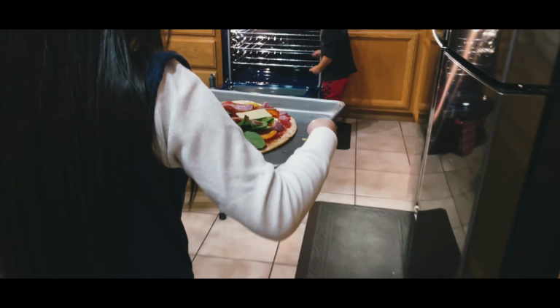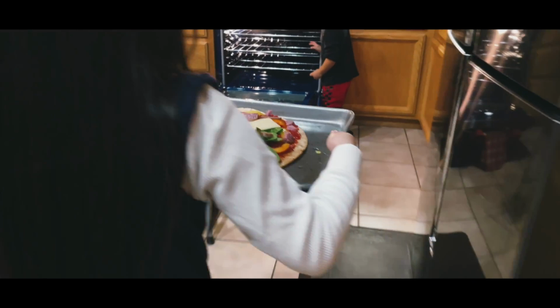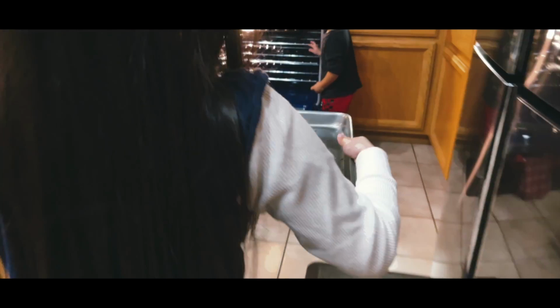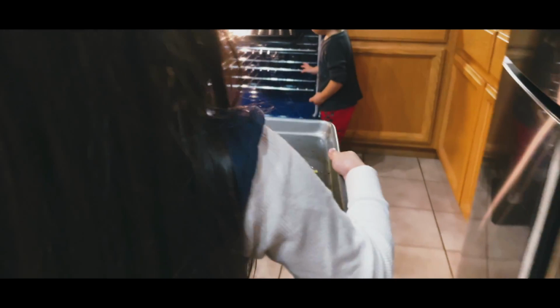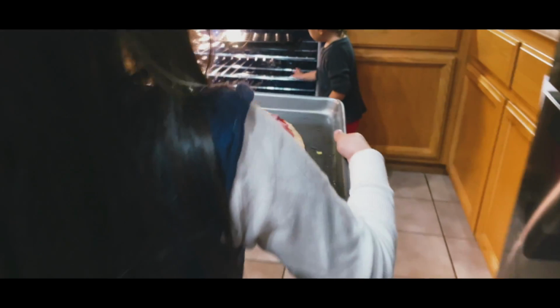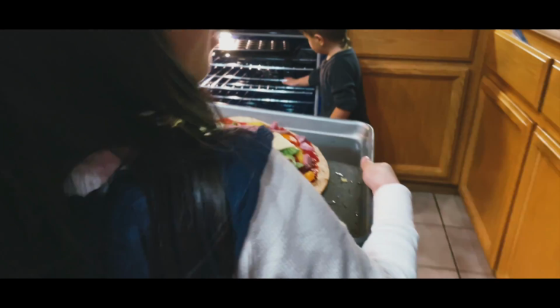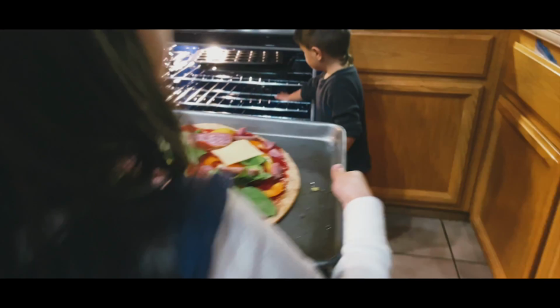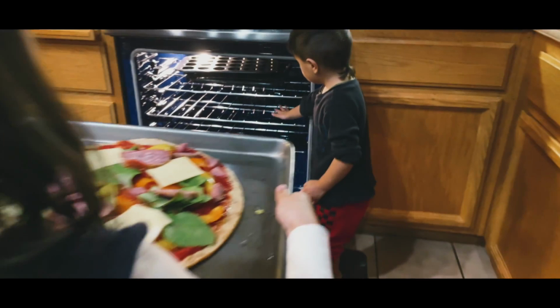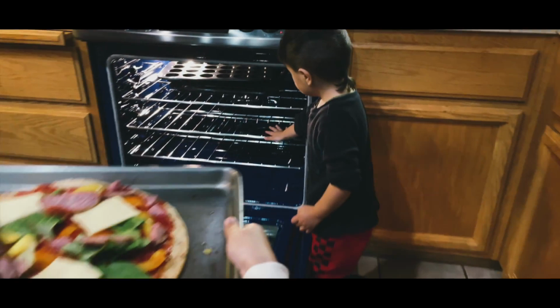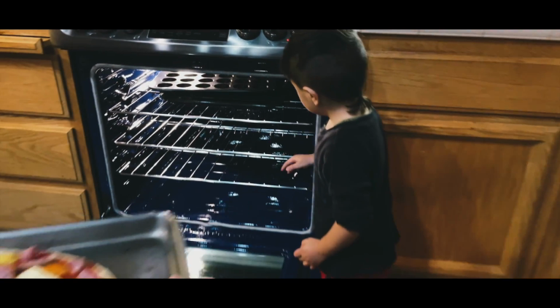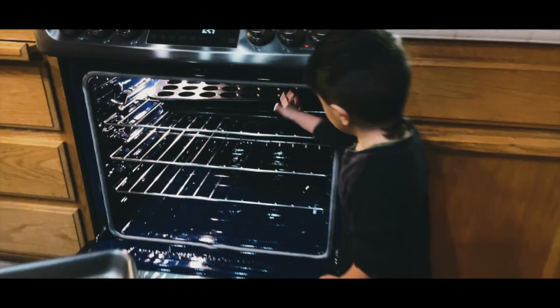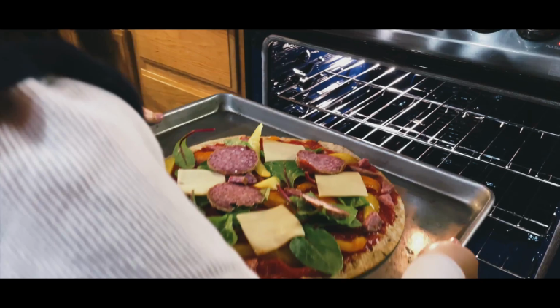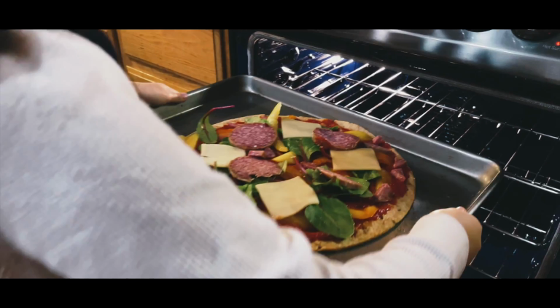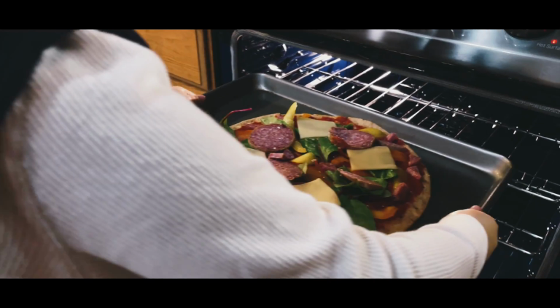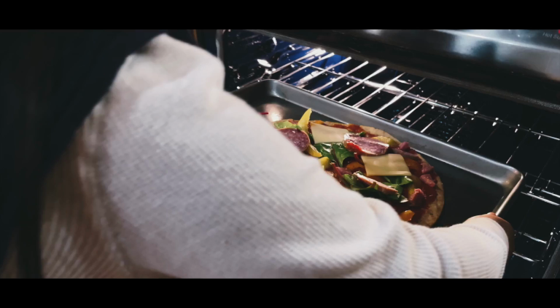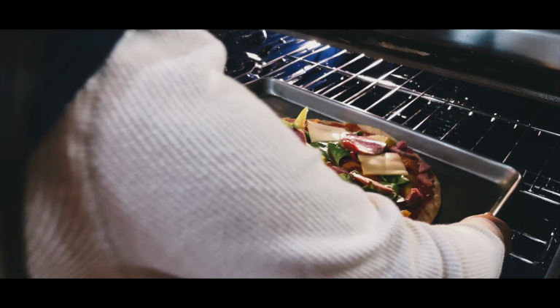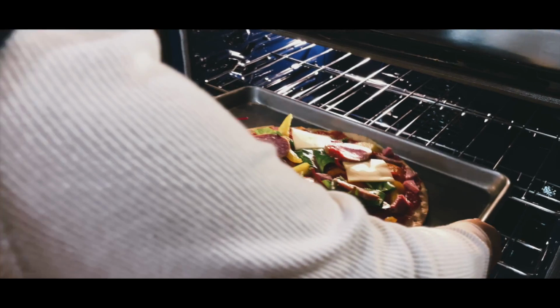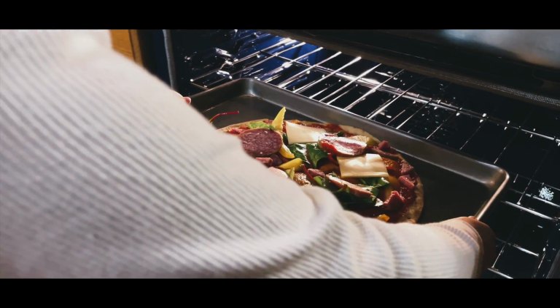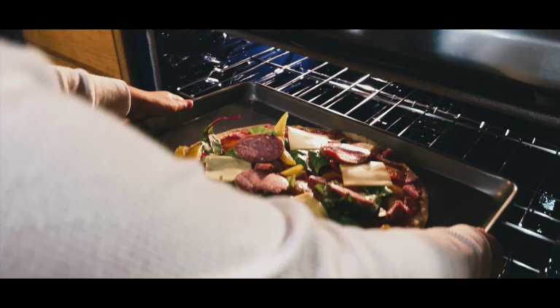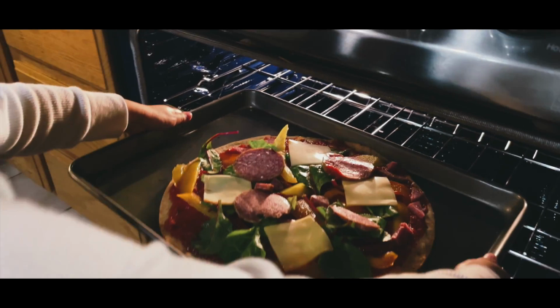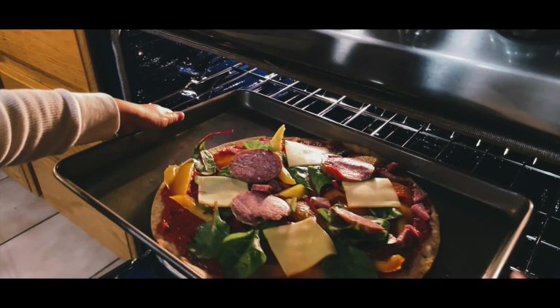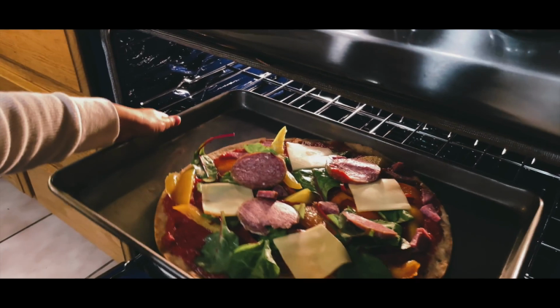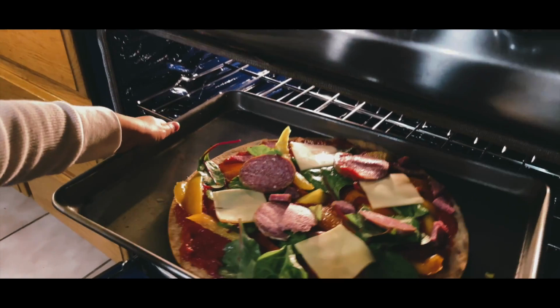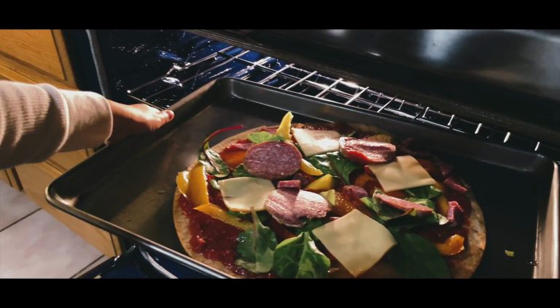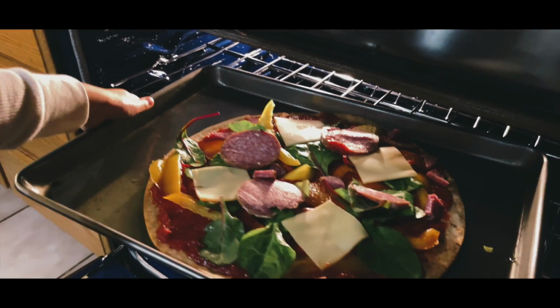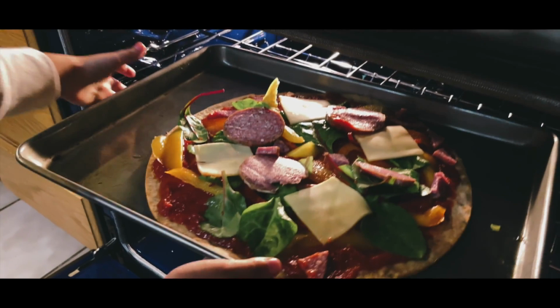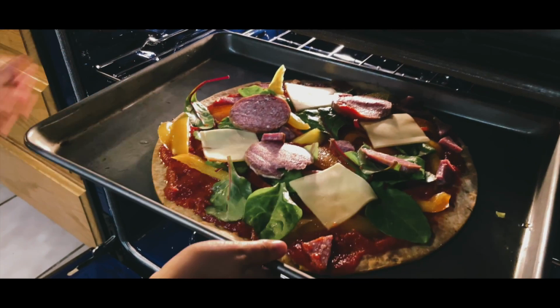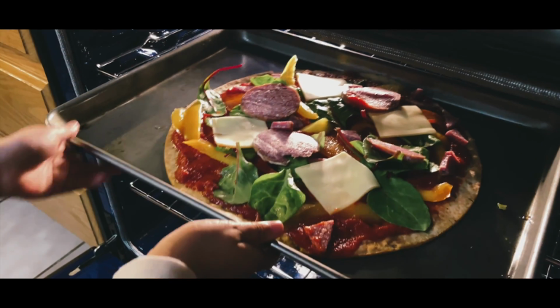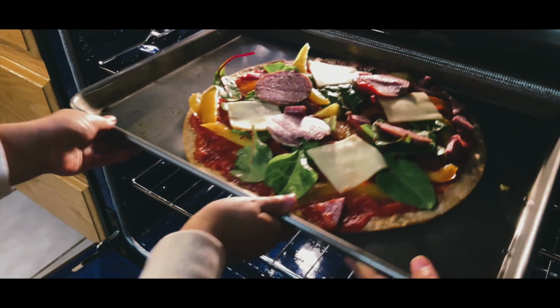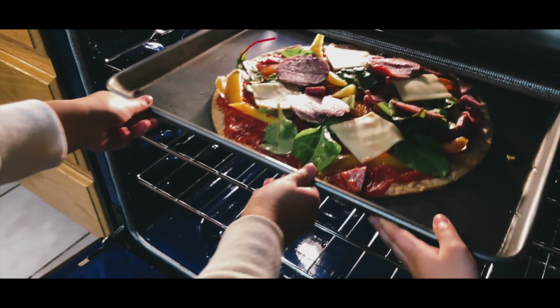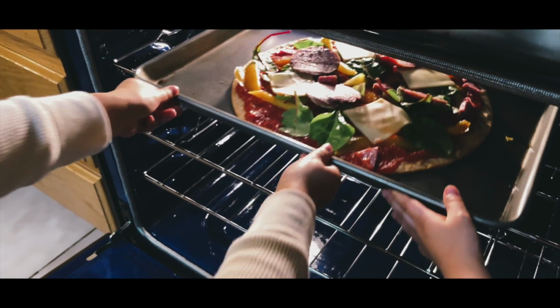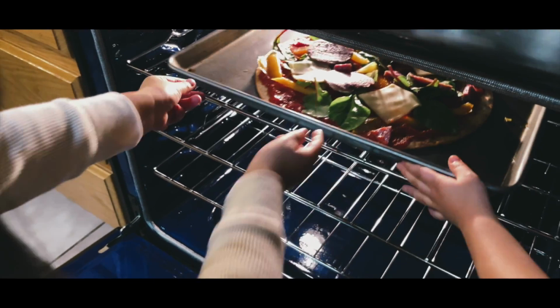Wait, in the top? No. Whoa! This is gonna look good!